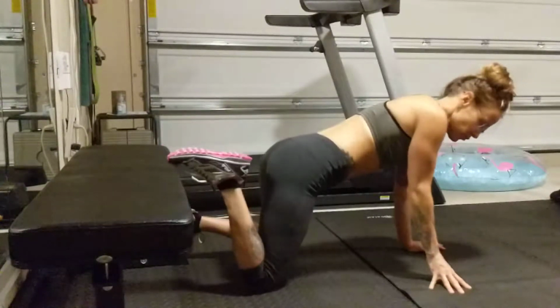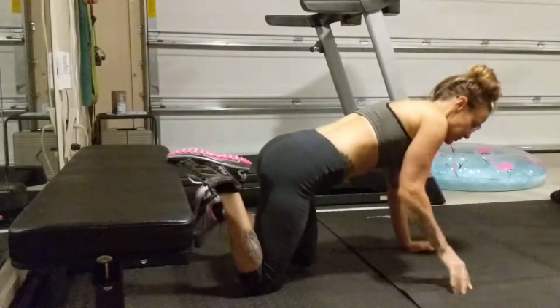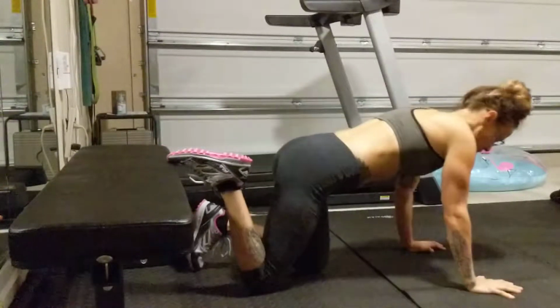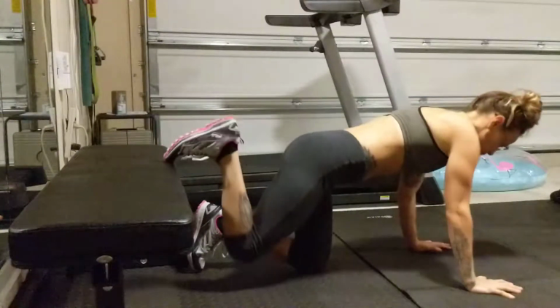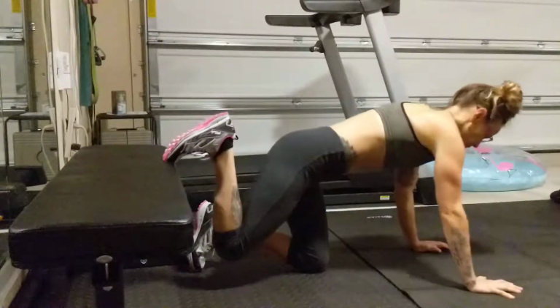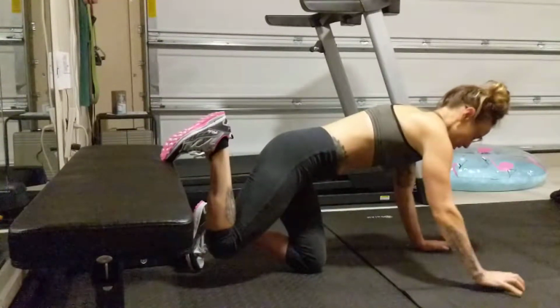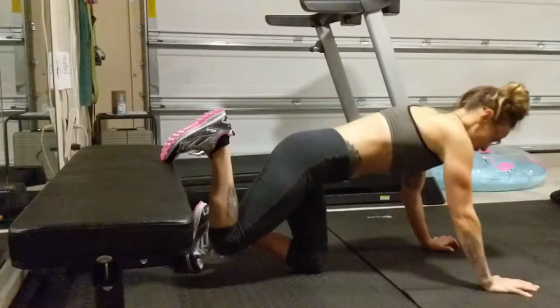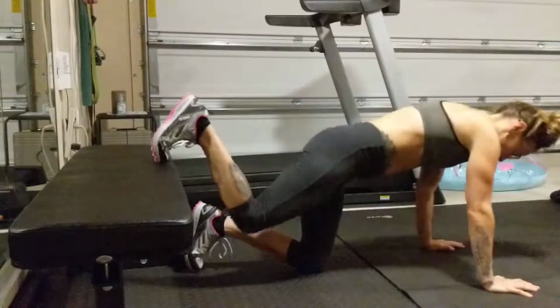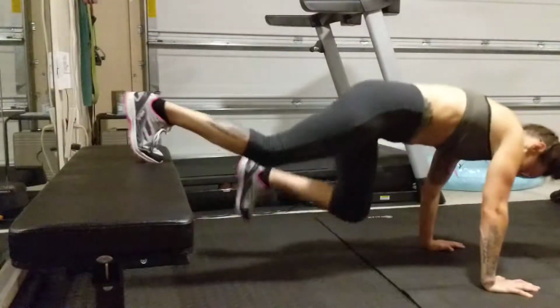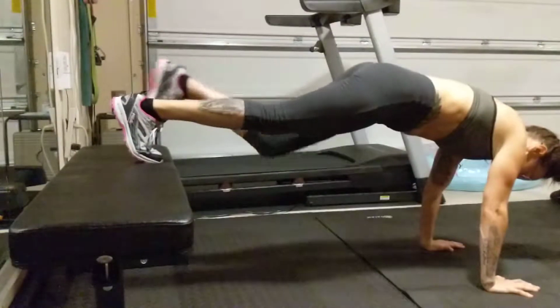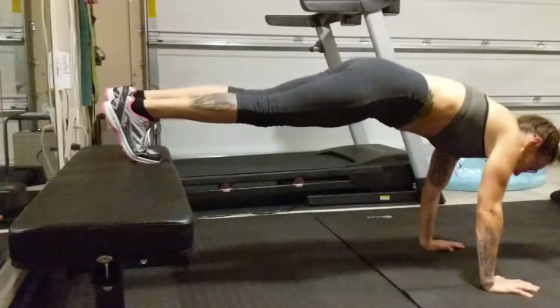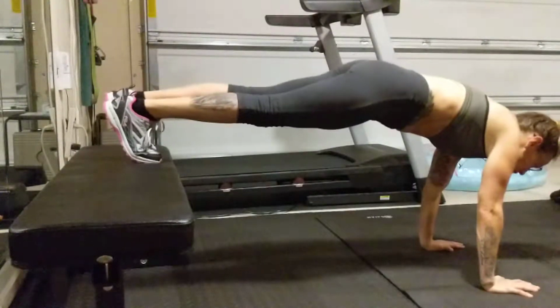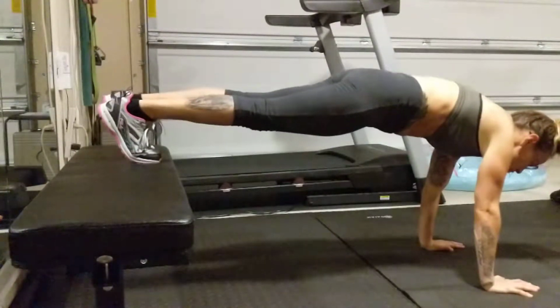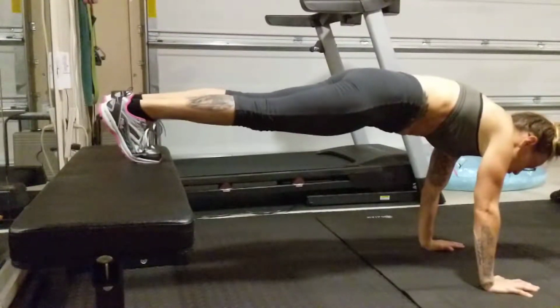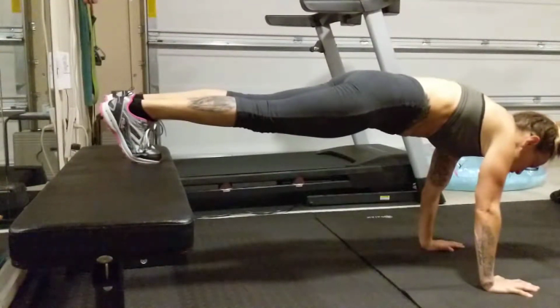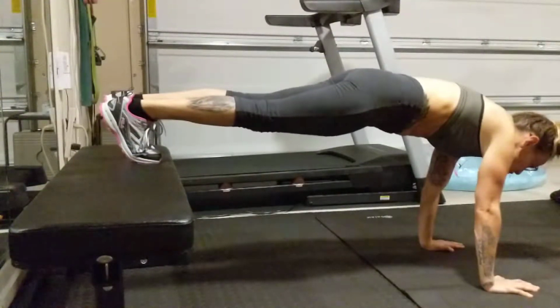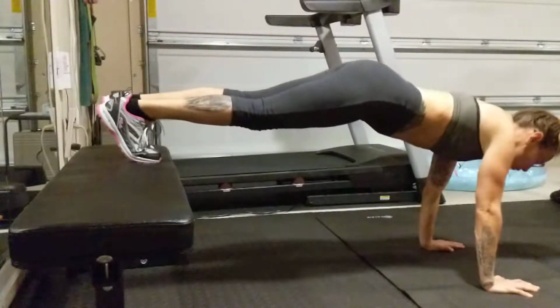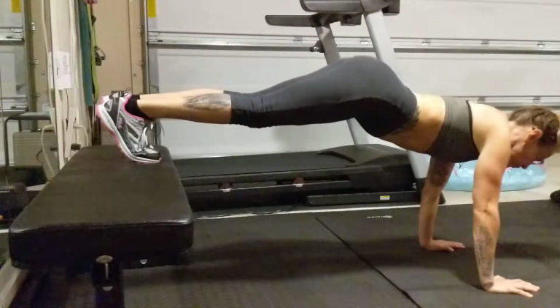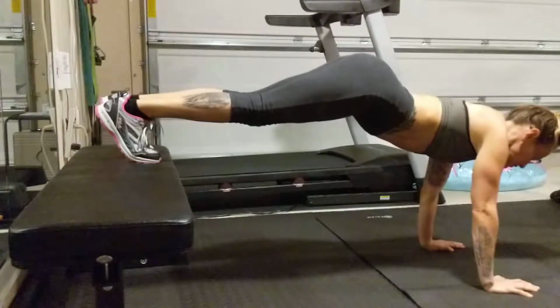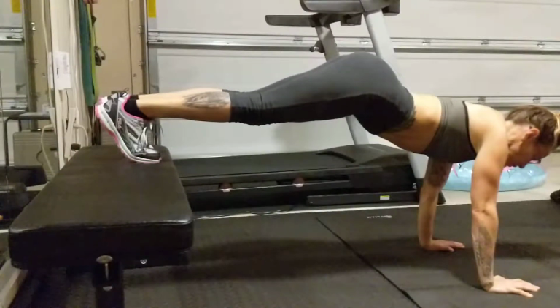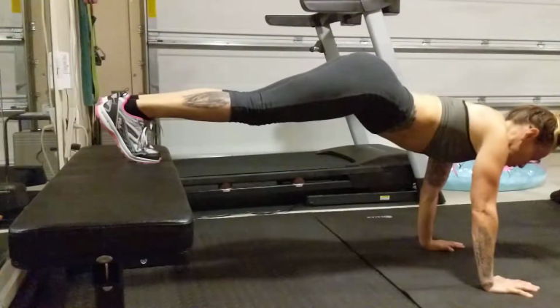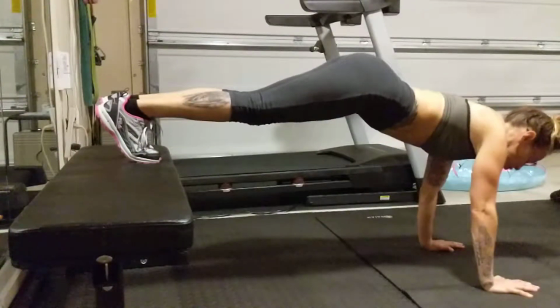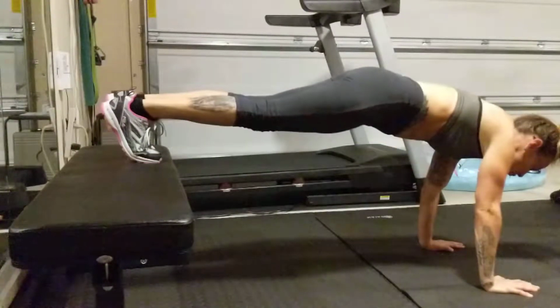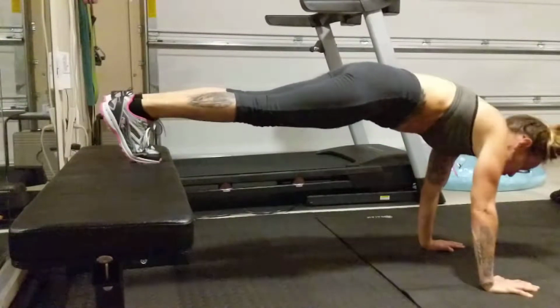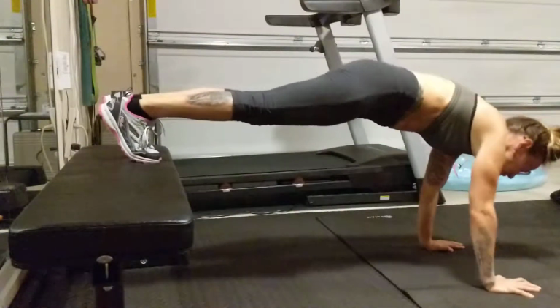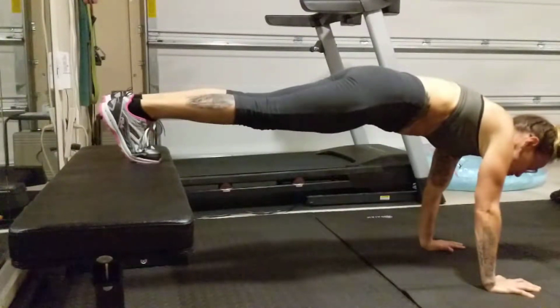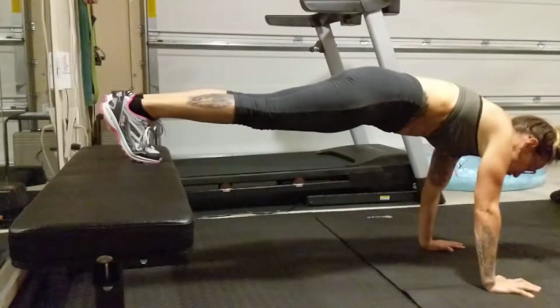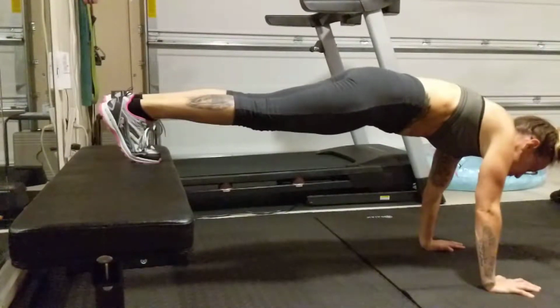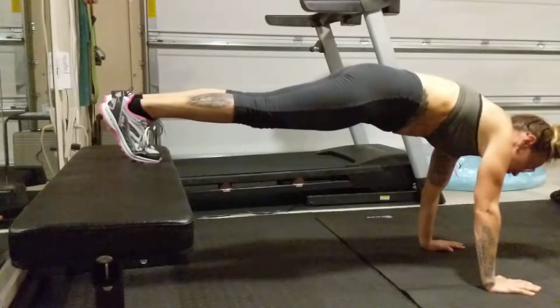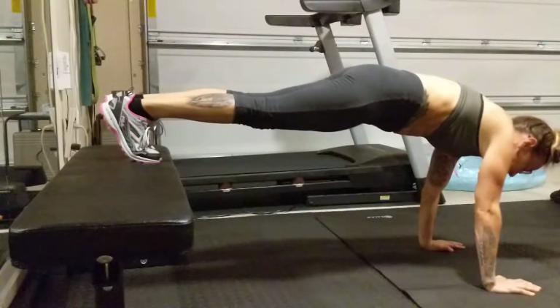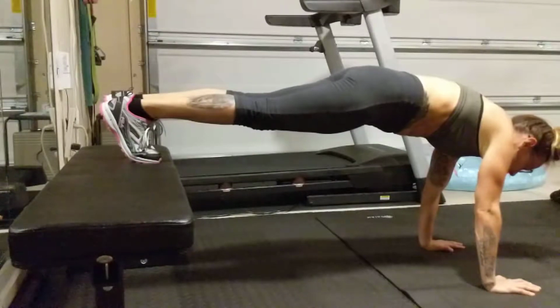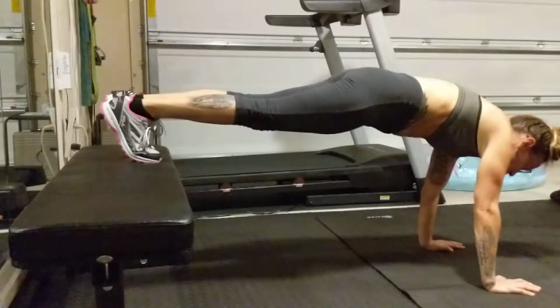Press into the balls of your feet and raise up onto the bench. Nice tight core so the tailbone is tucked under. We don't want the butt up in the air and arching that low back, so we're going to be nice and strong in the abs and in those glutes.